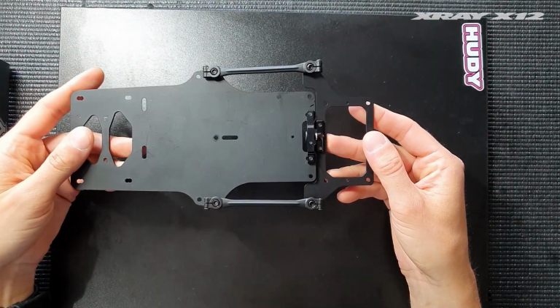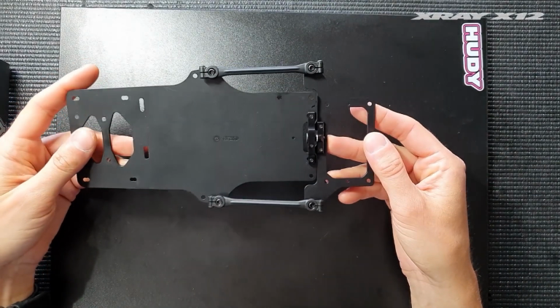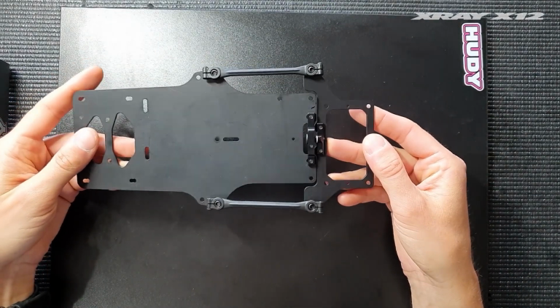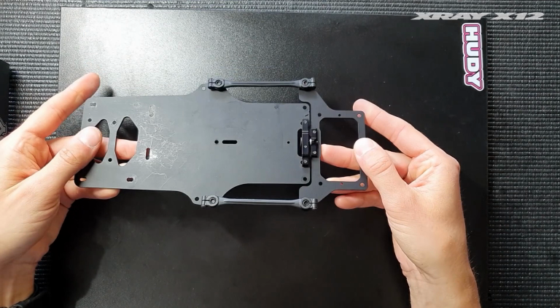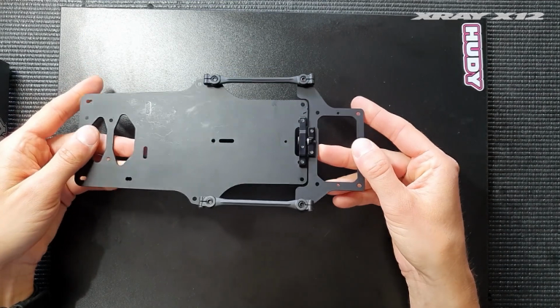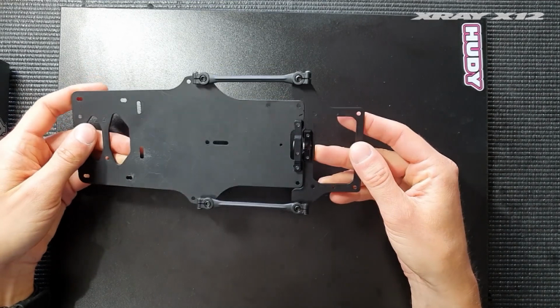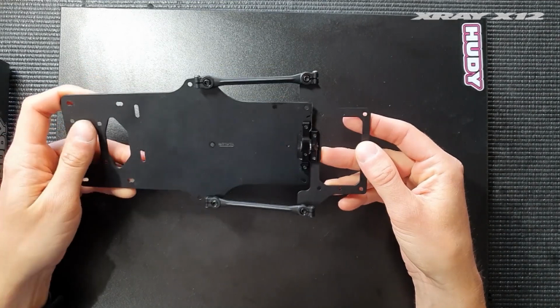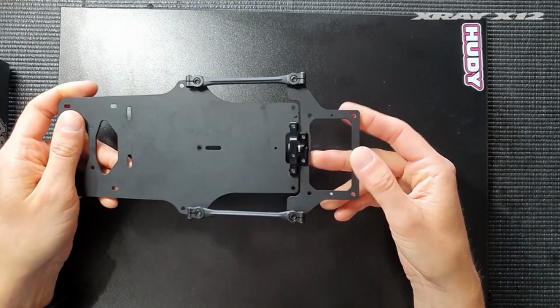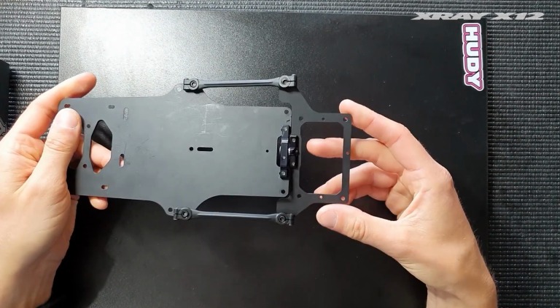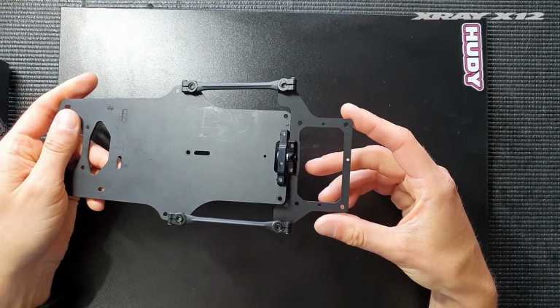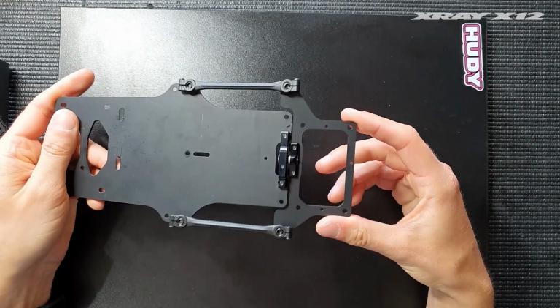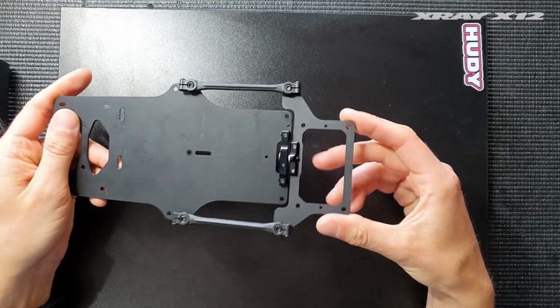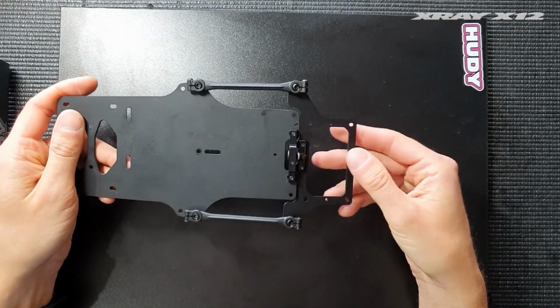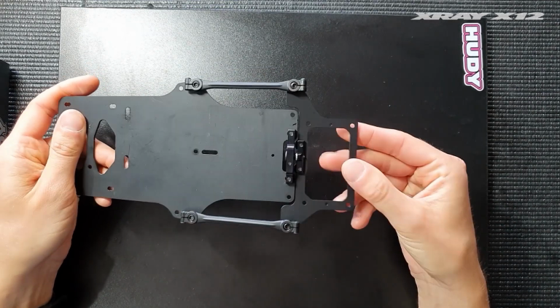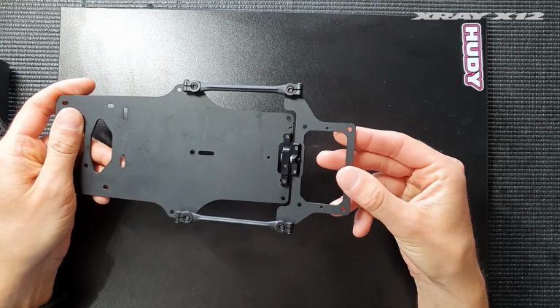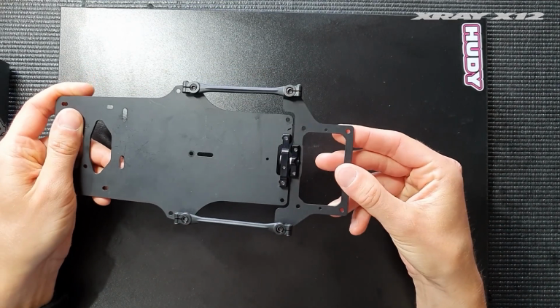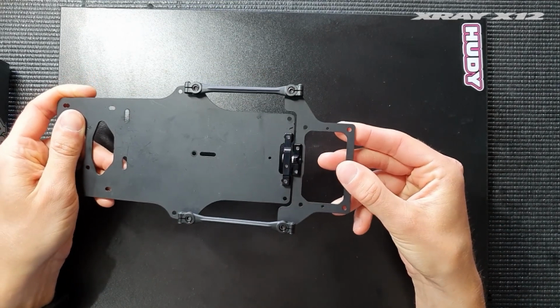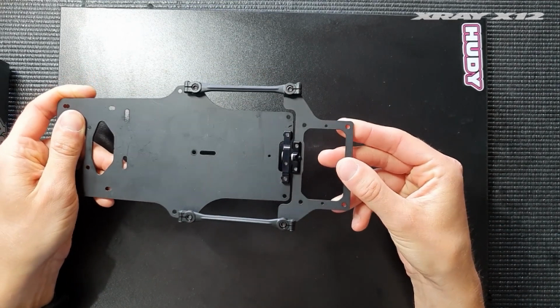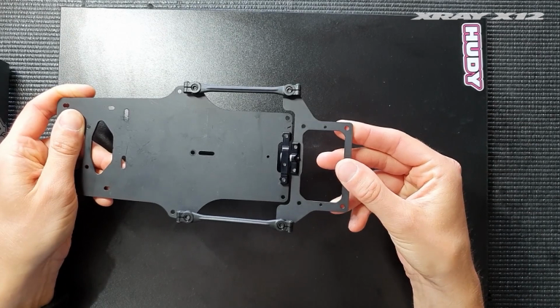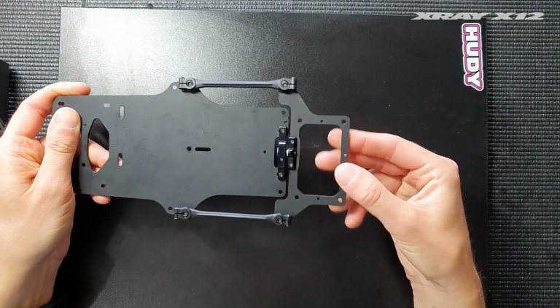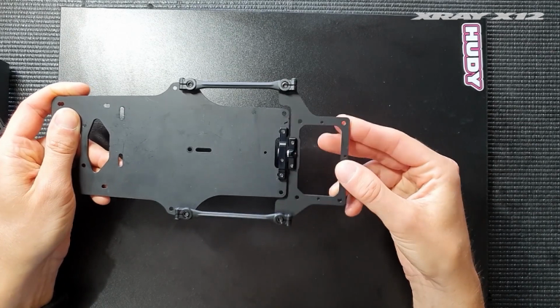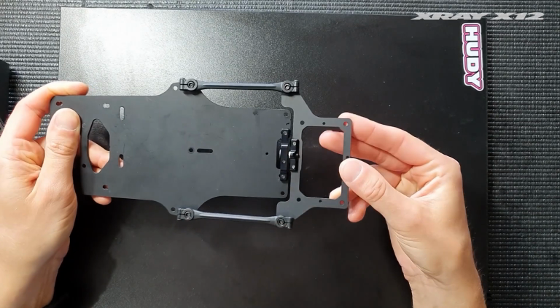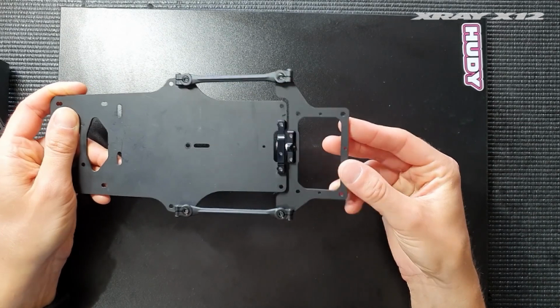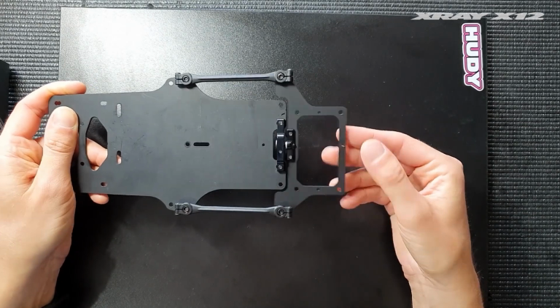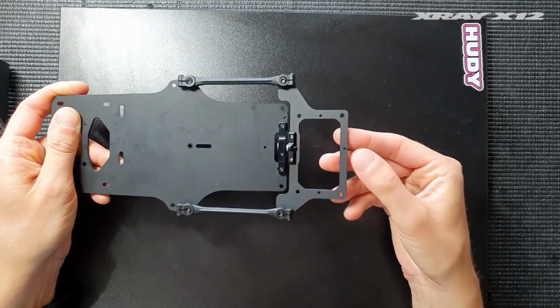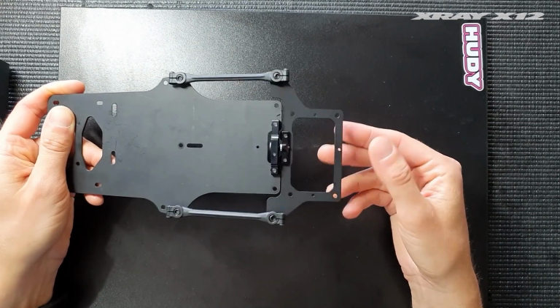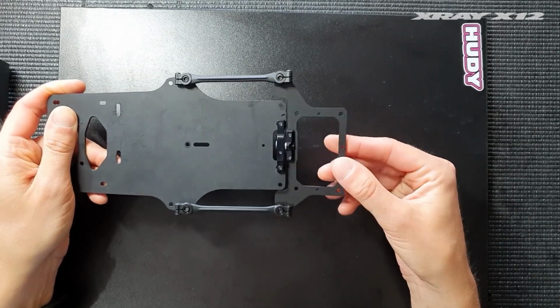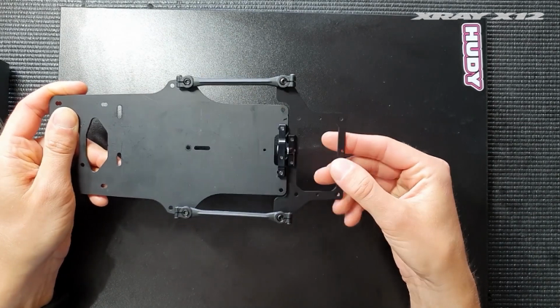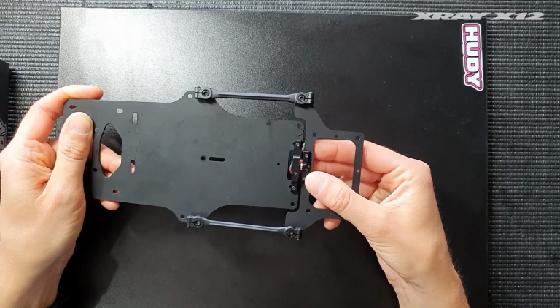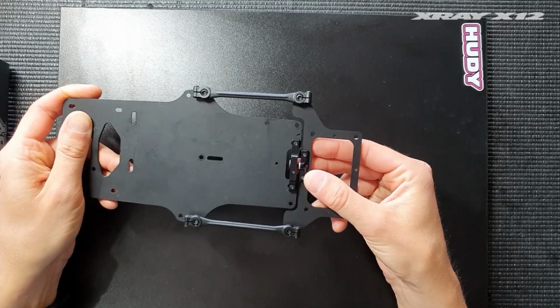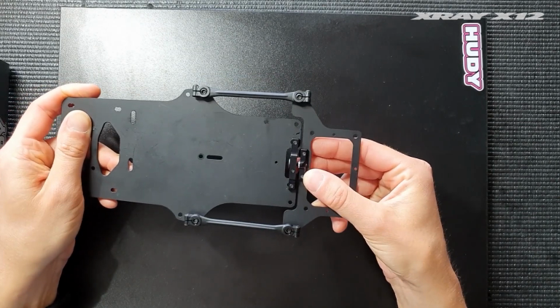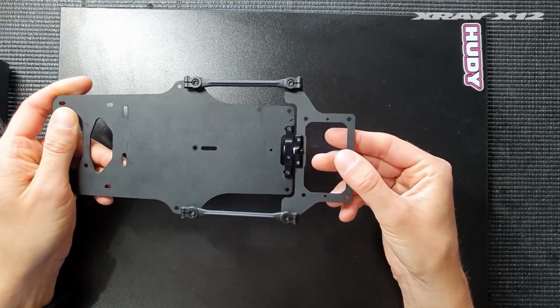The first benefit of this design is that it's tweak free, so it doesn't tweak when you have a crash. No matter the position of the side links, it doesn't bind up, so it's completely free in all directions.